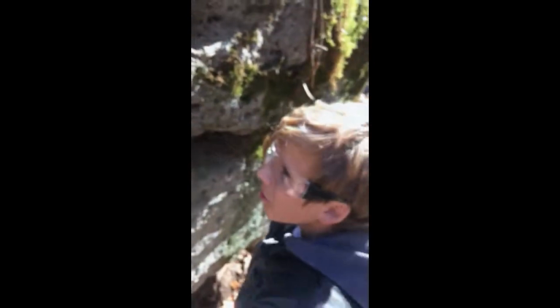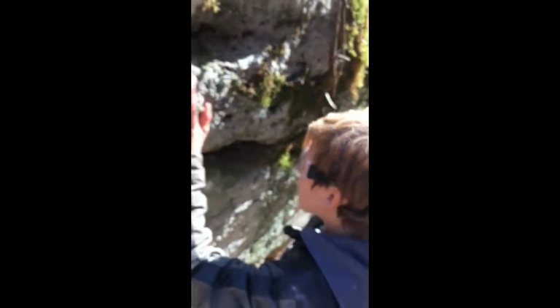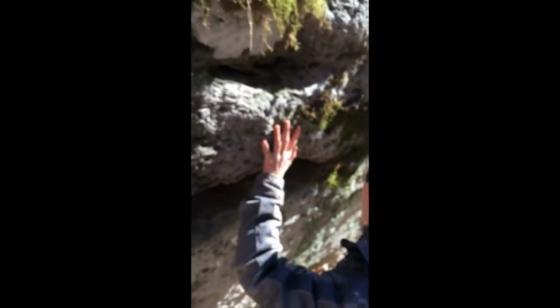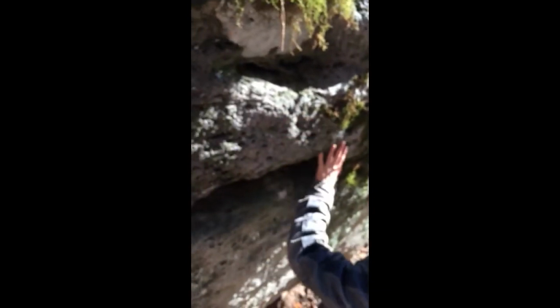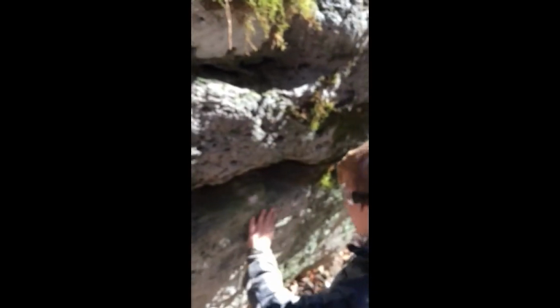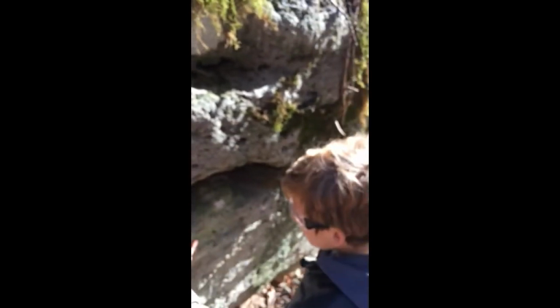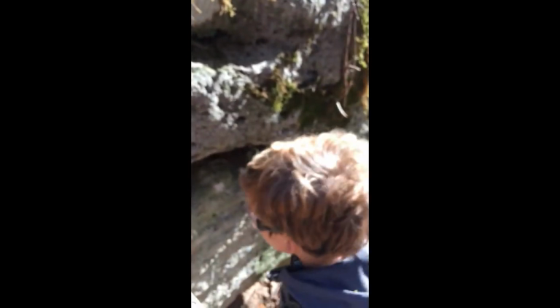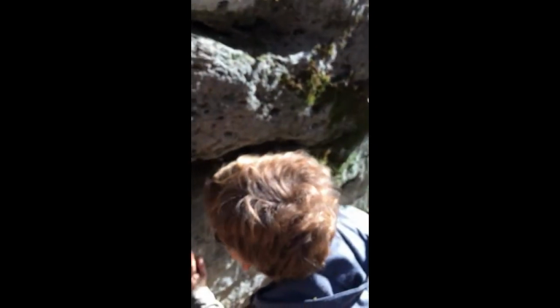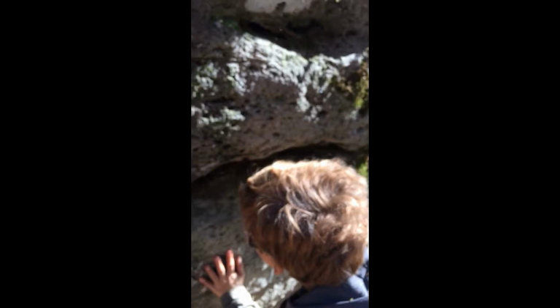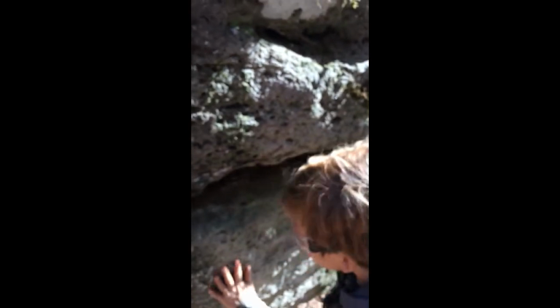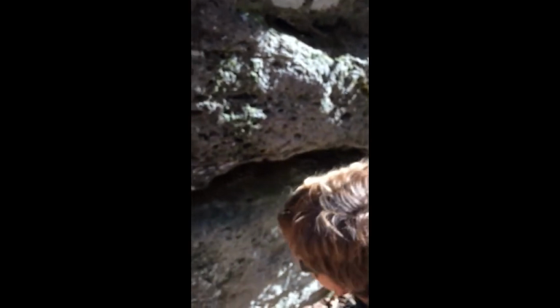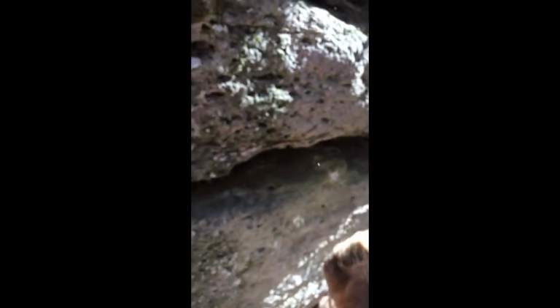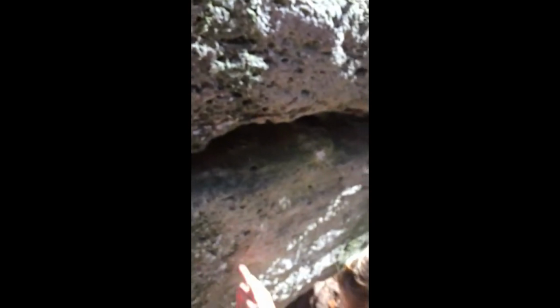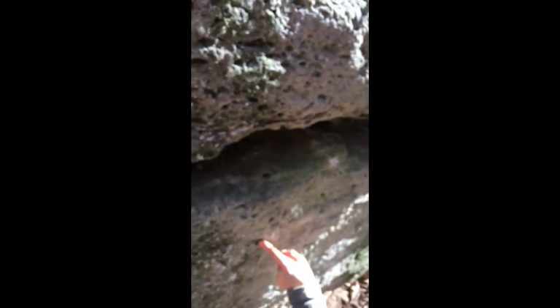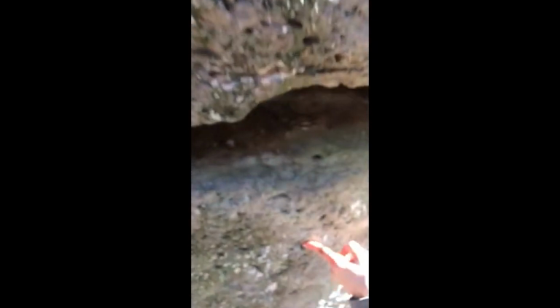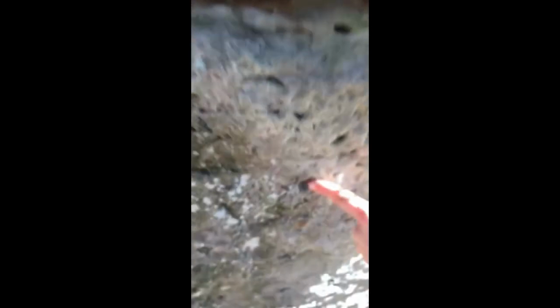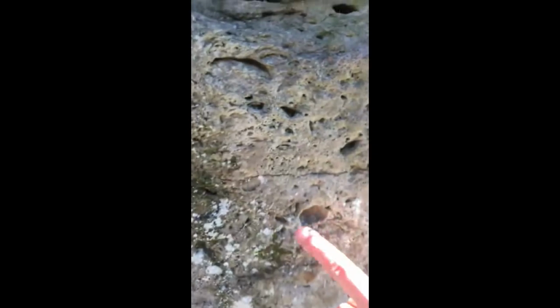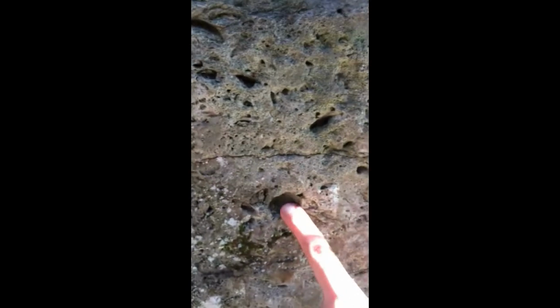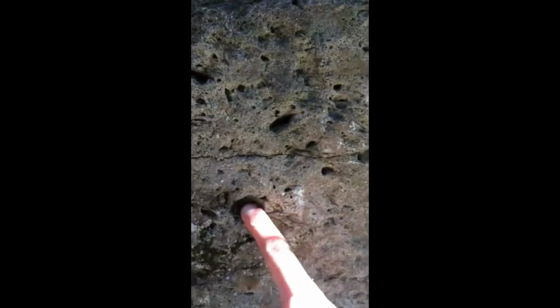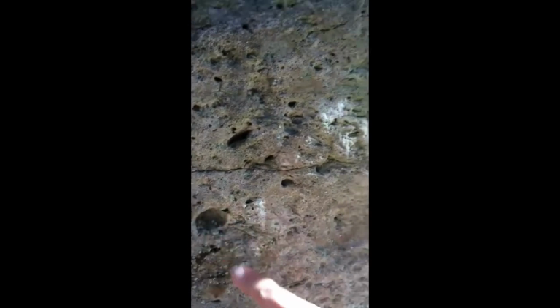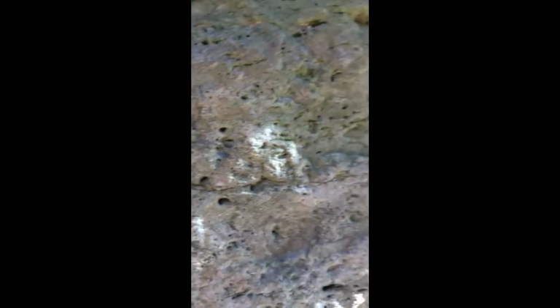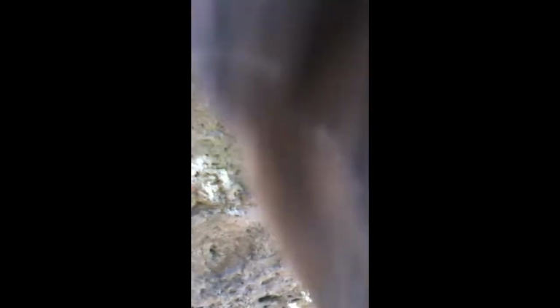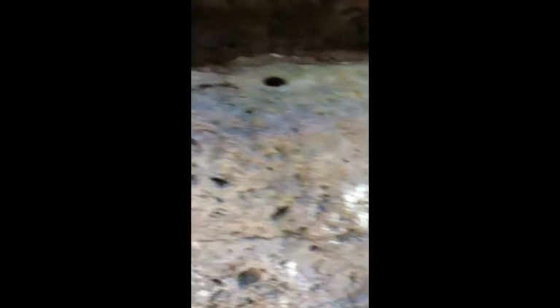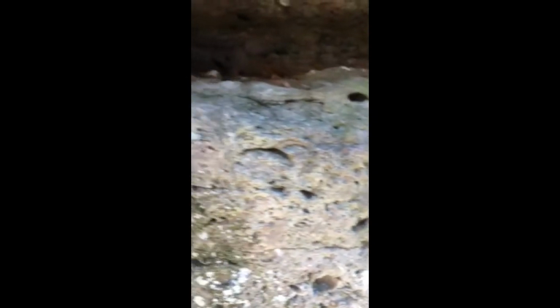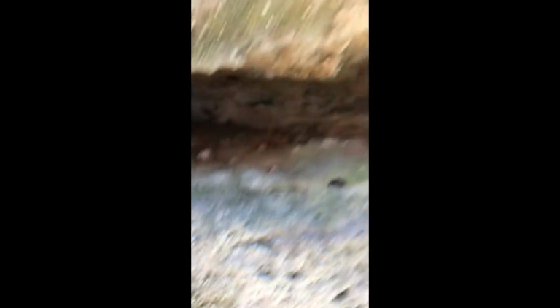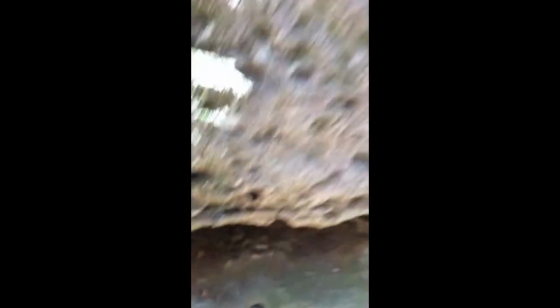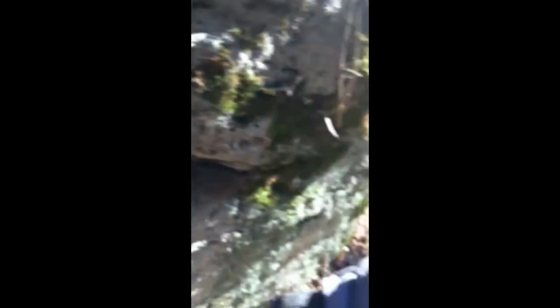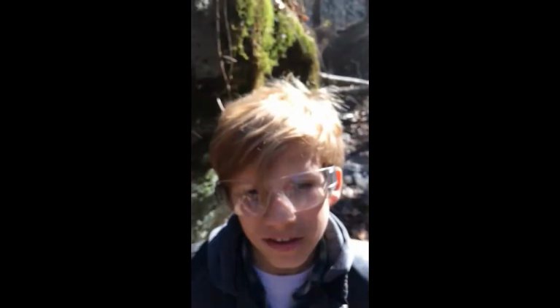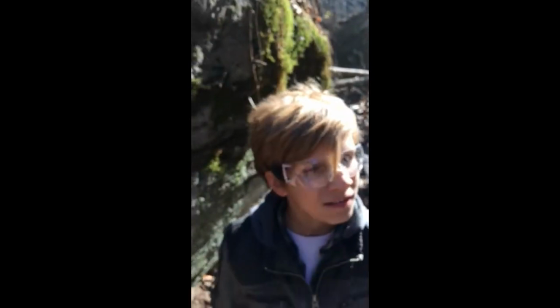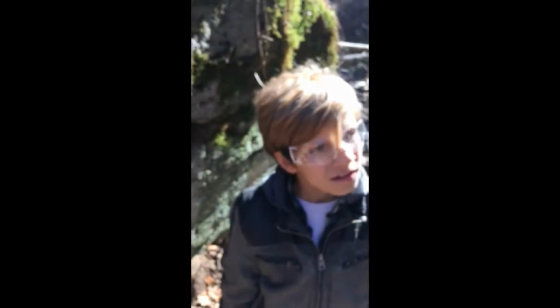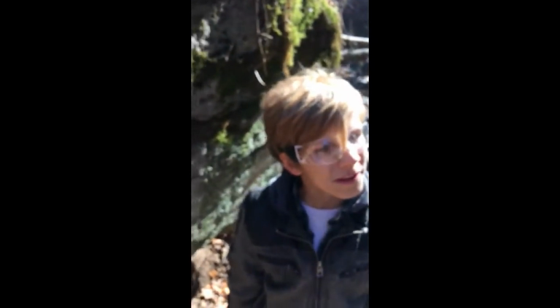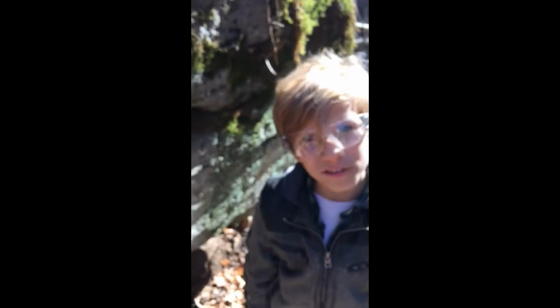Look at this — all along the rock here, this is all life that was locked here. See that little imprint of a shell? It's everywhere around this place. Spectacular.